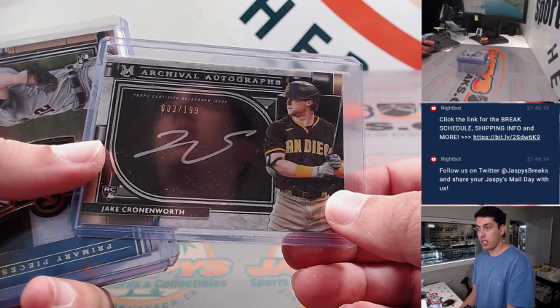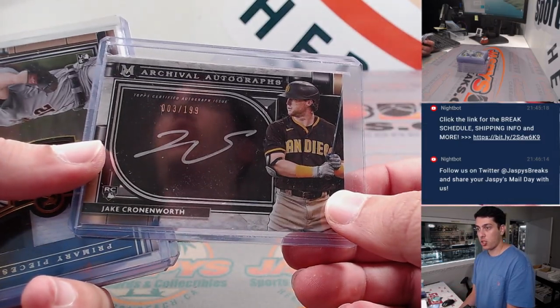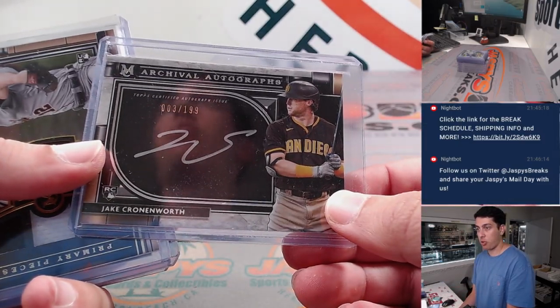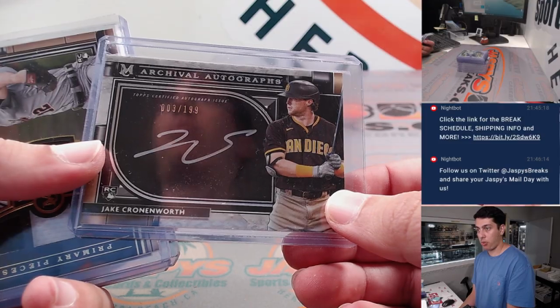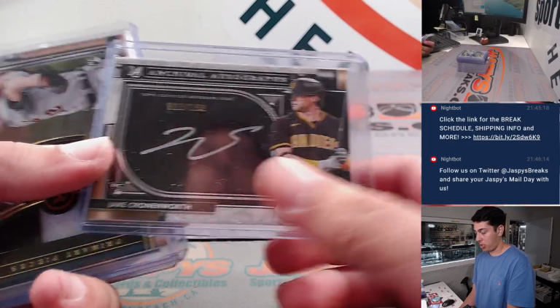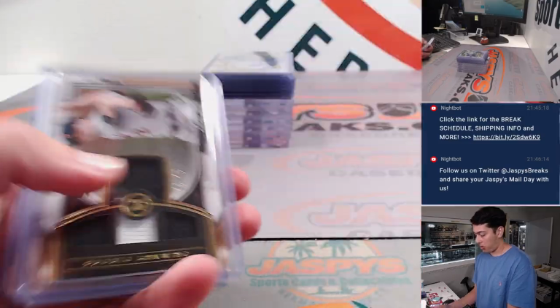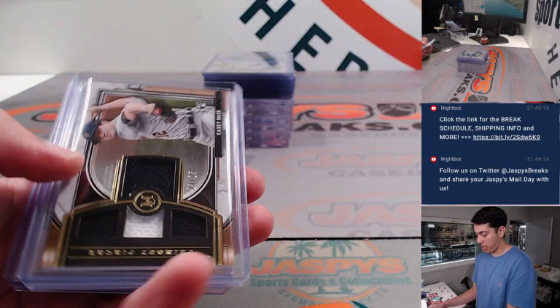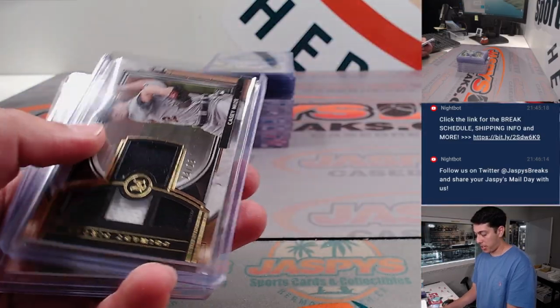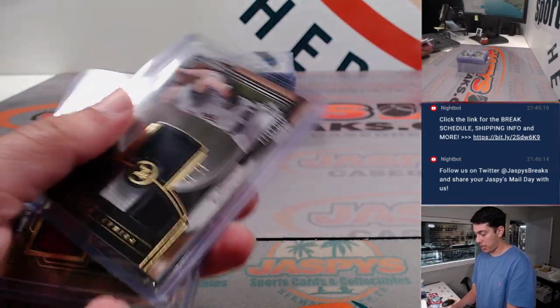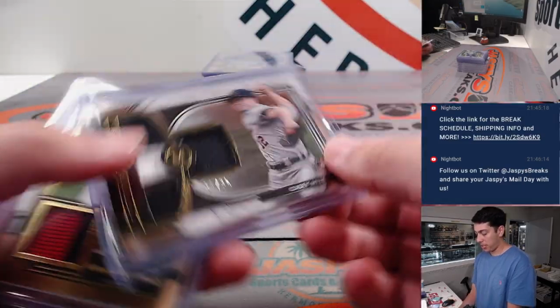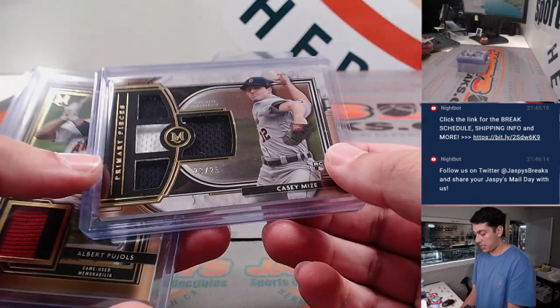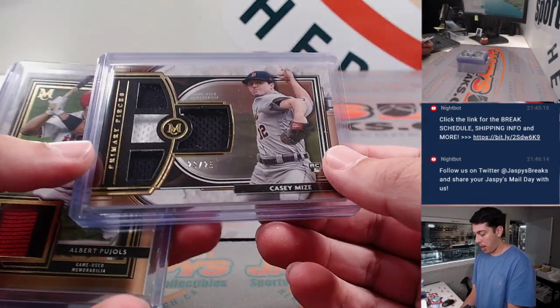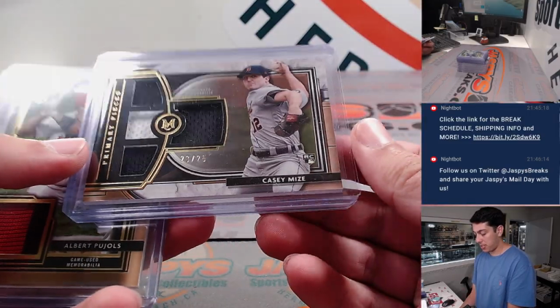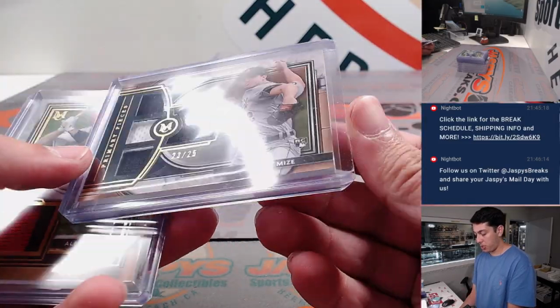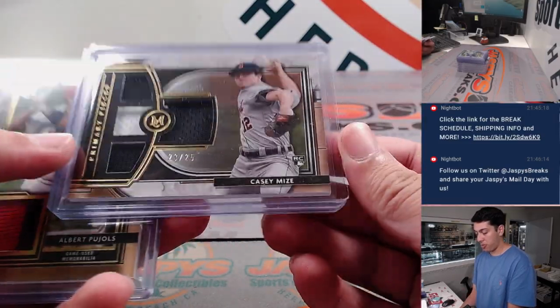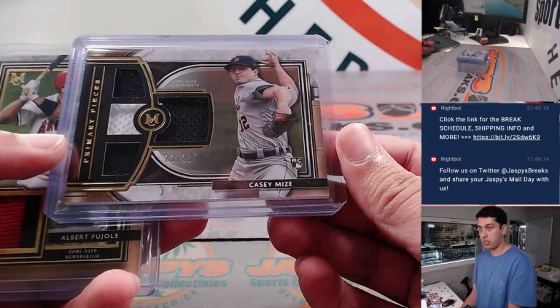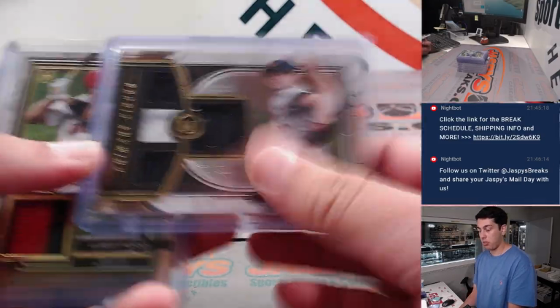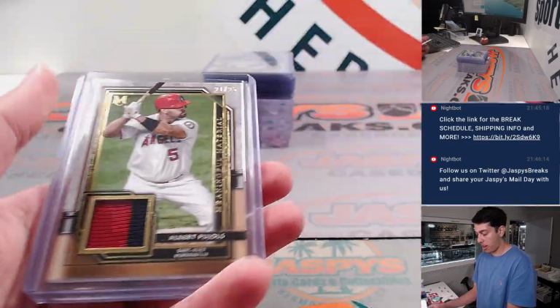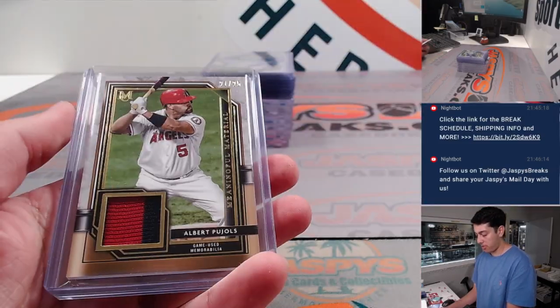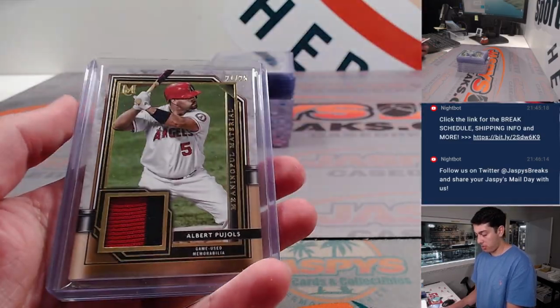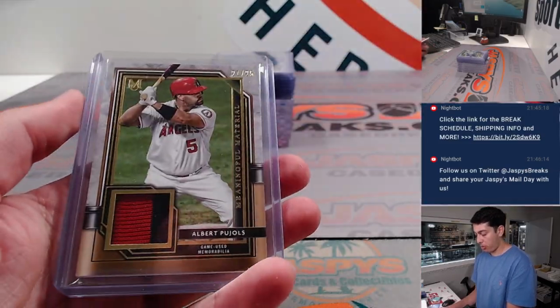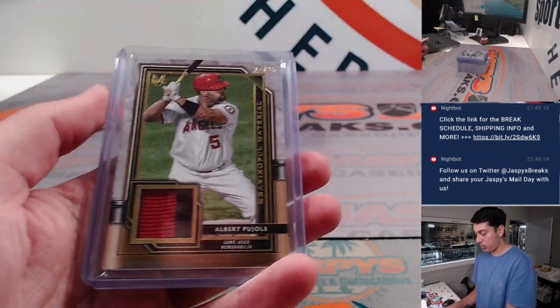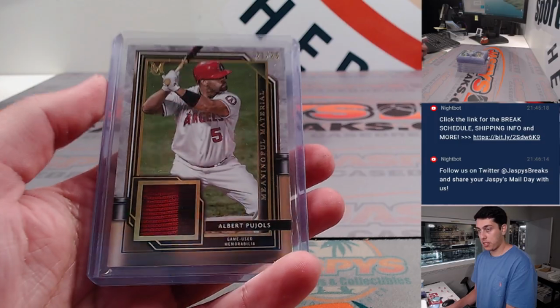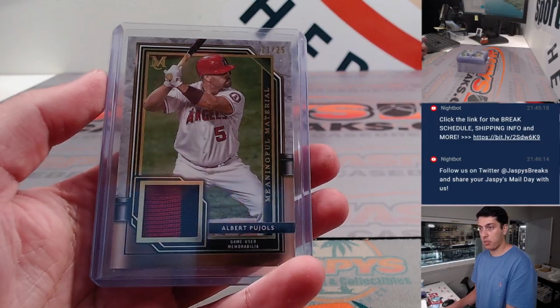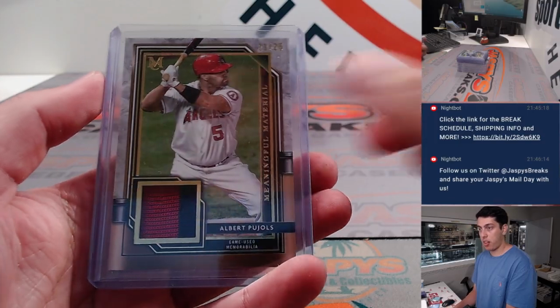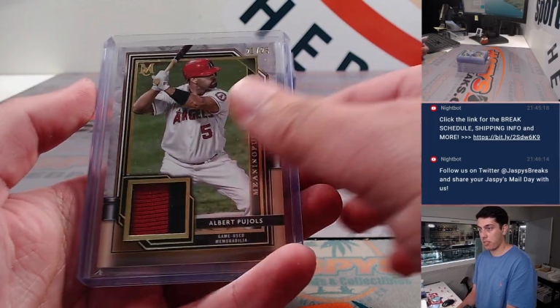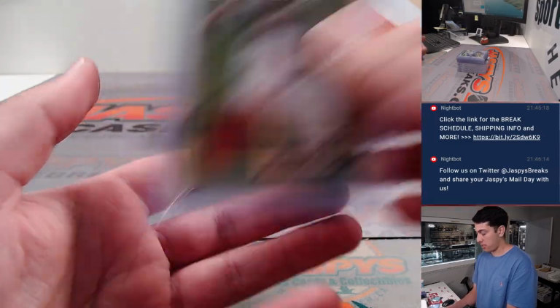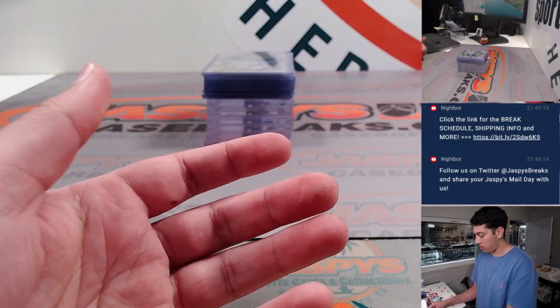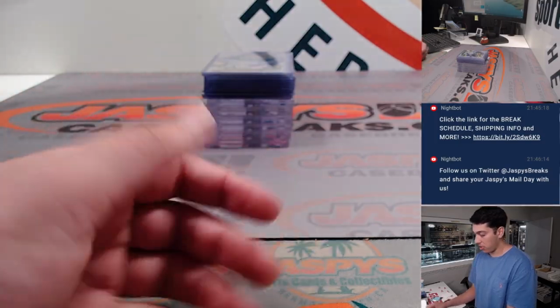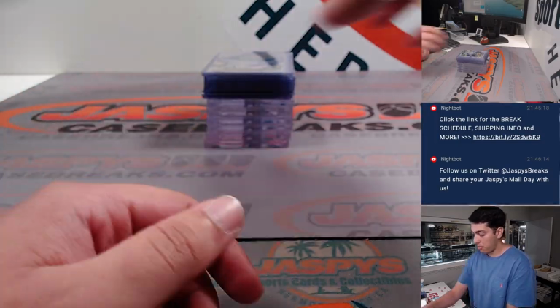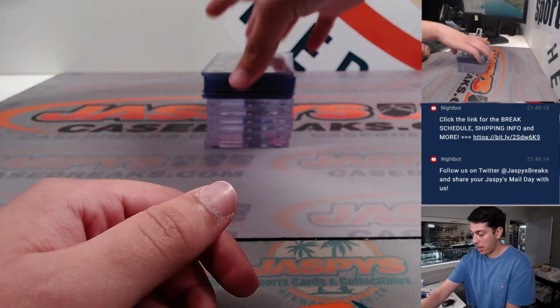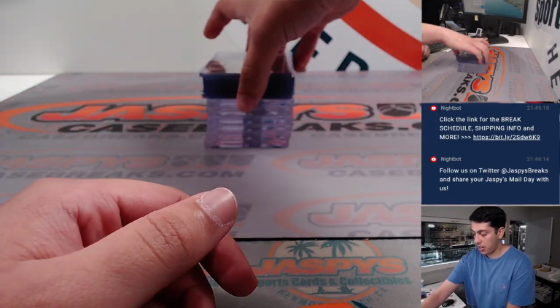Jay Cronenworth rookie auto to 199. Casey Mize triple relic to 25. Pujols relic to 25 — that's a nice little patch there.